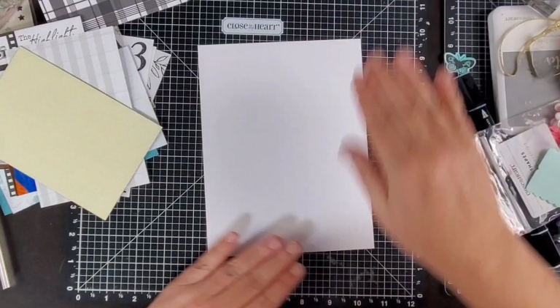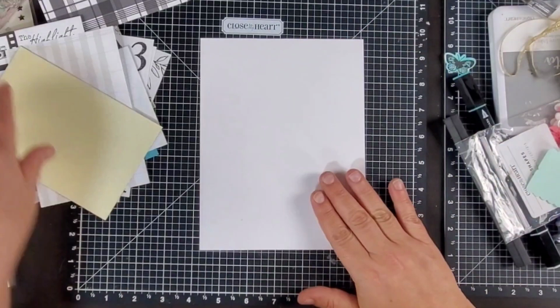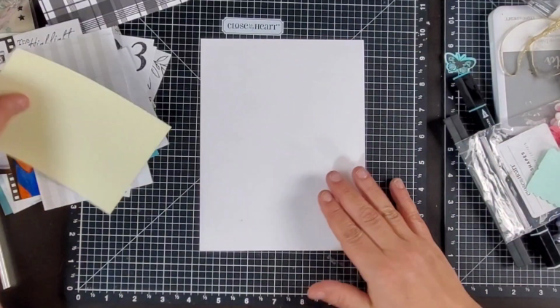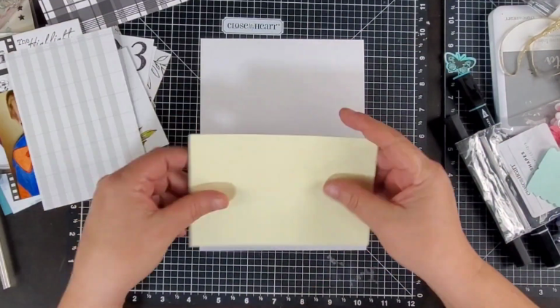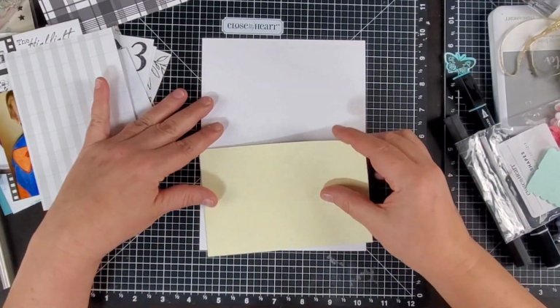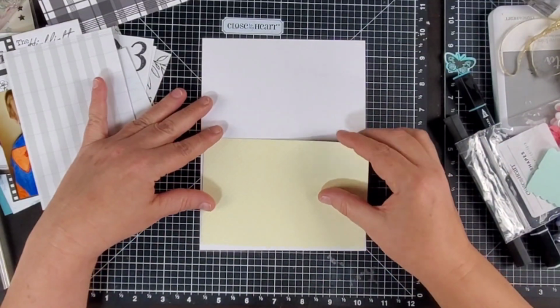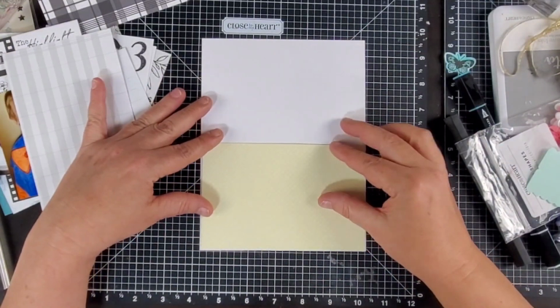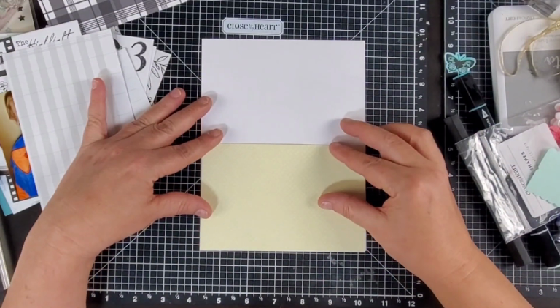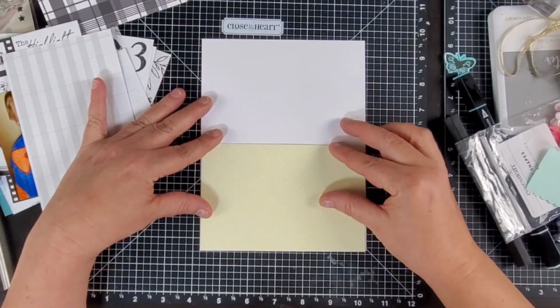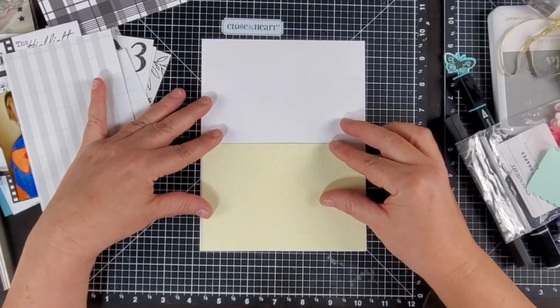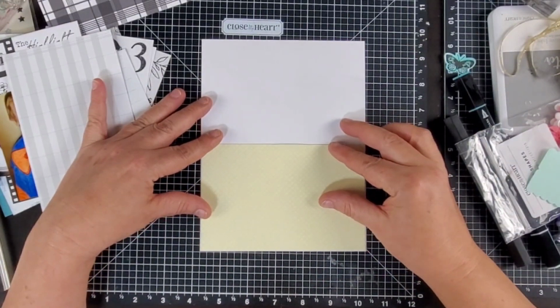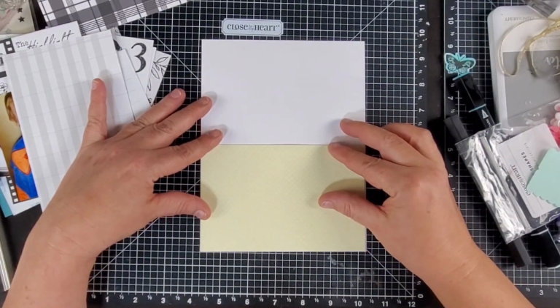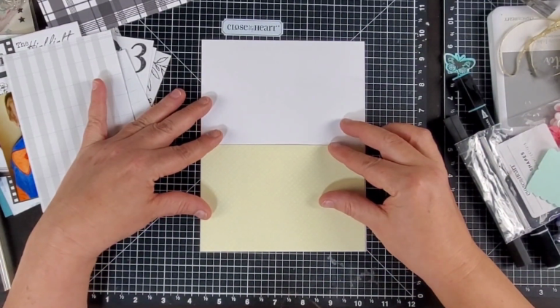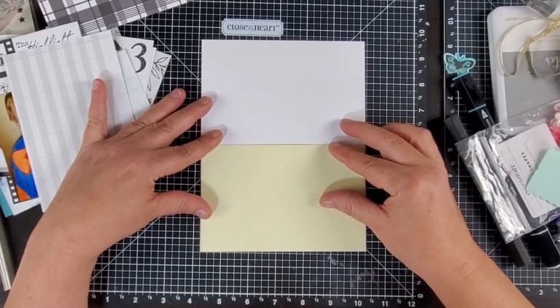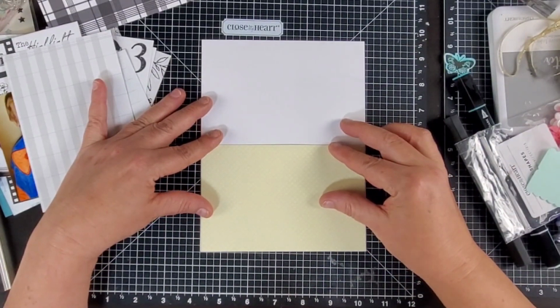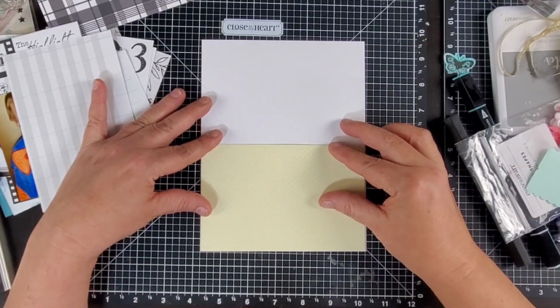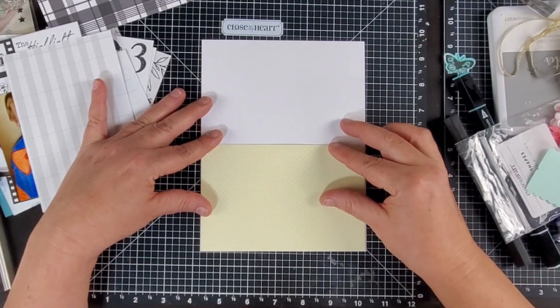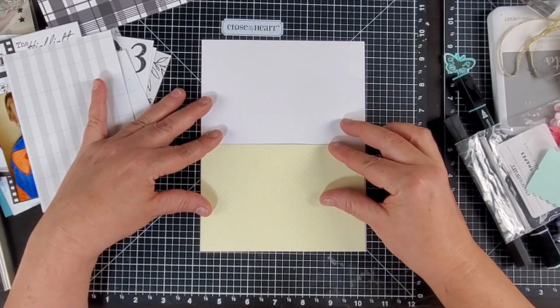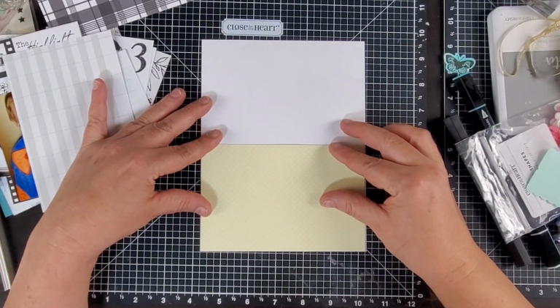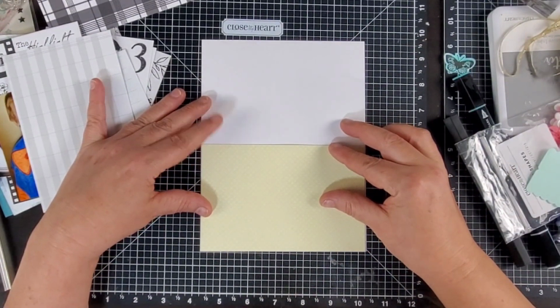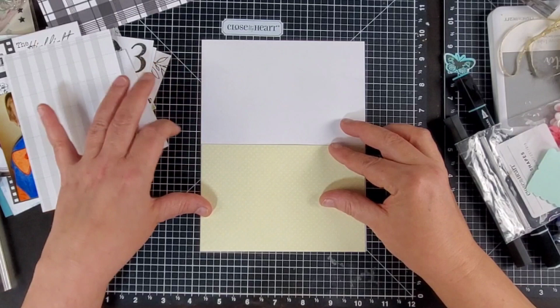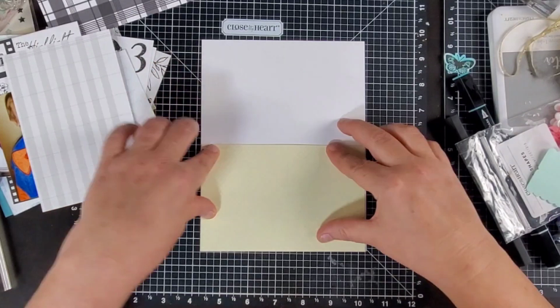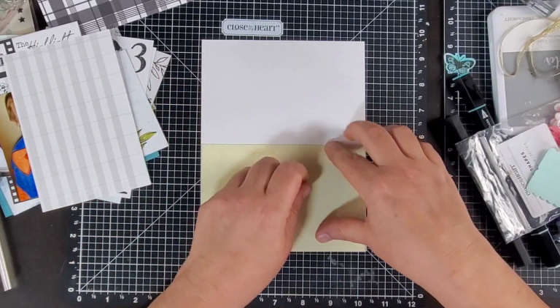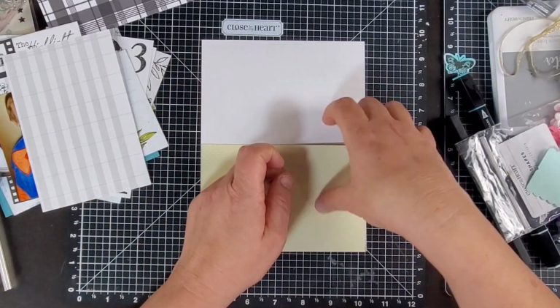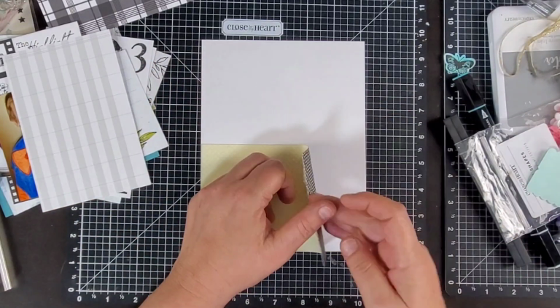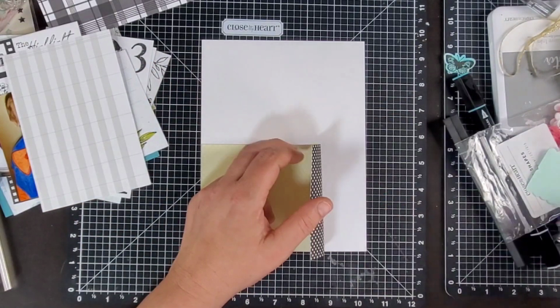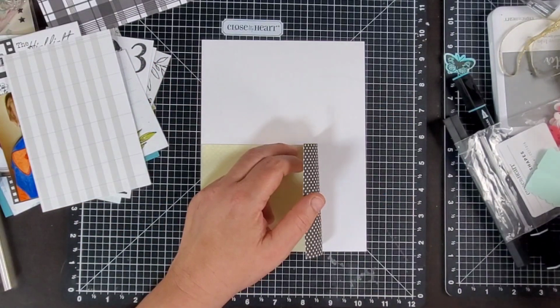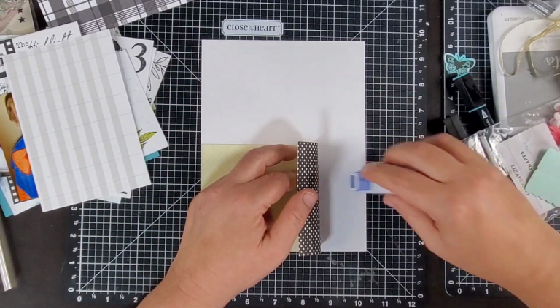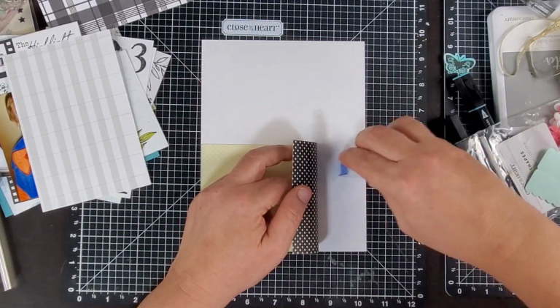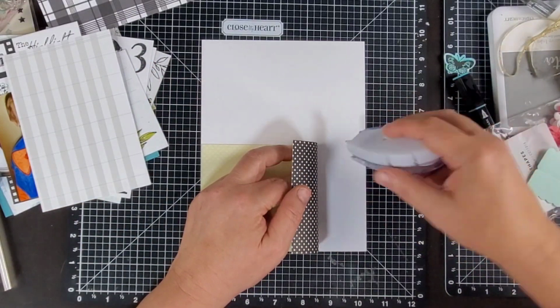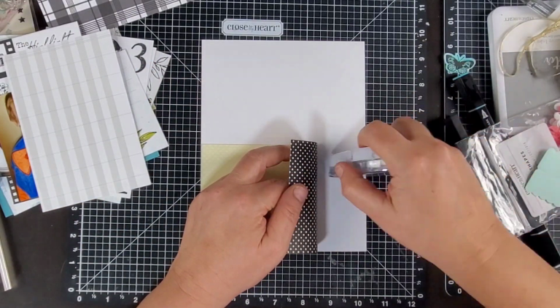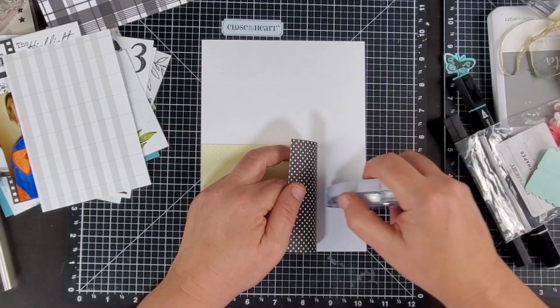Hey guys, welcome back to my channel. Today we will be making page number 8 for the Great Grands album for Mother's Day.